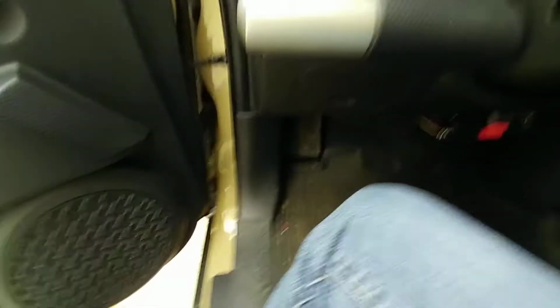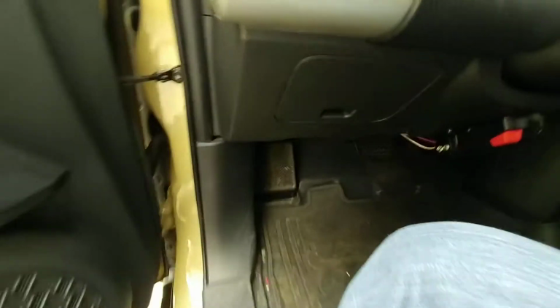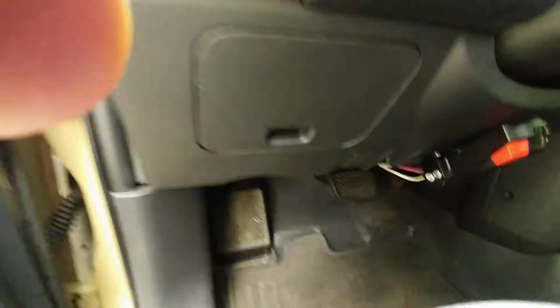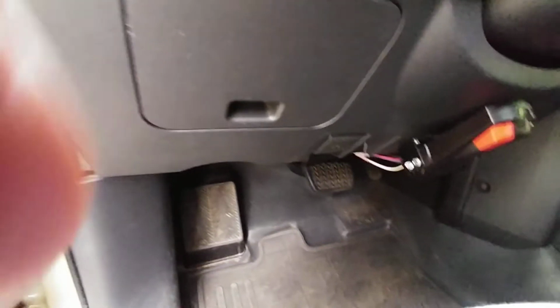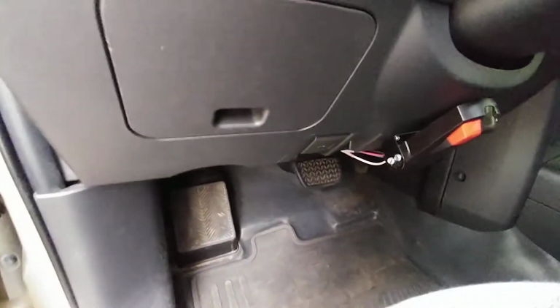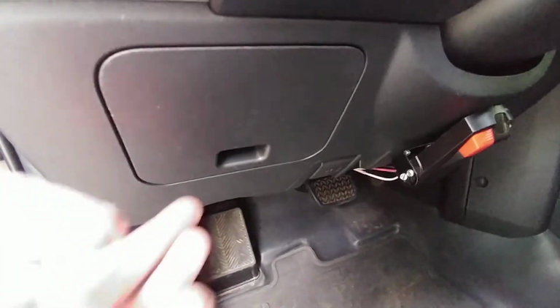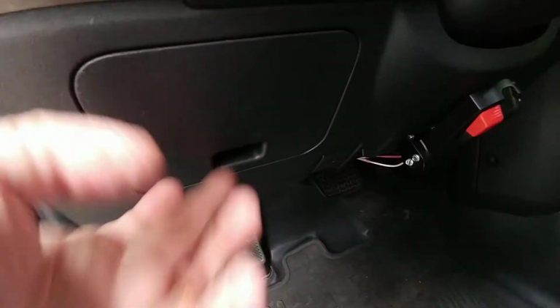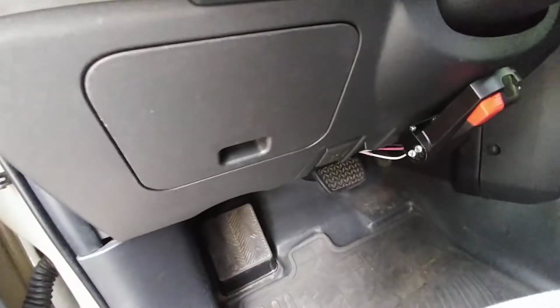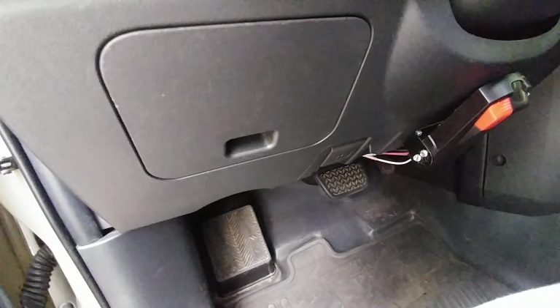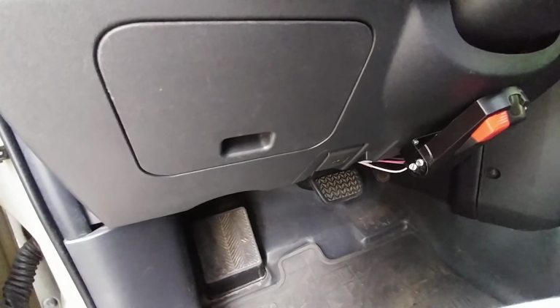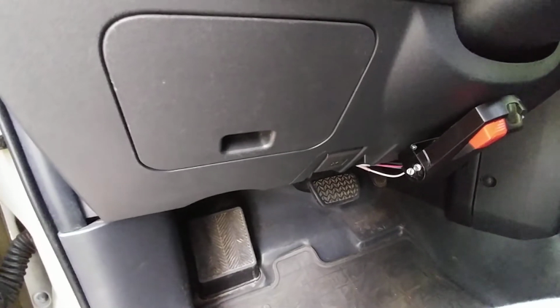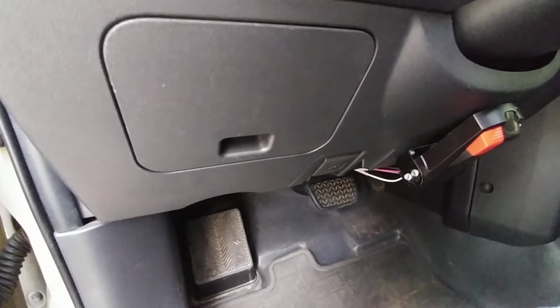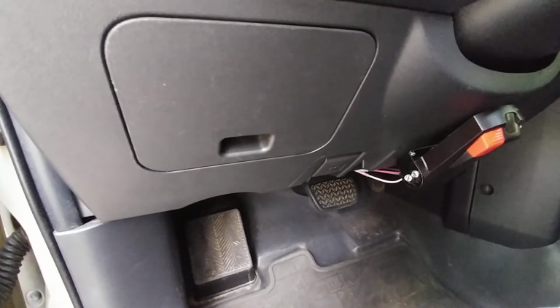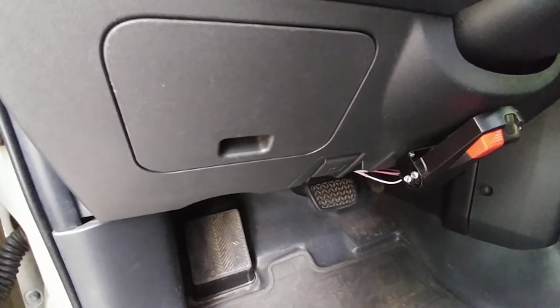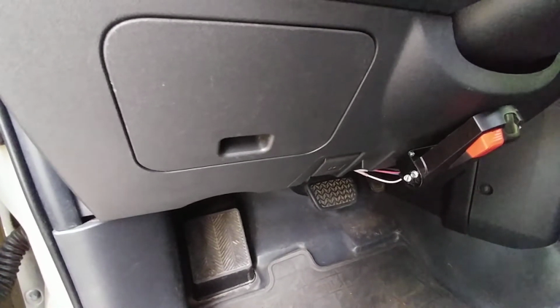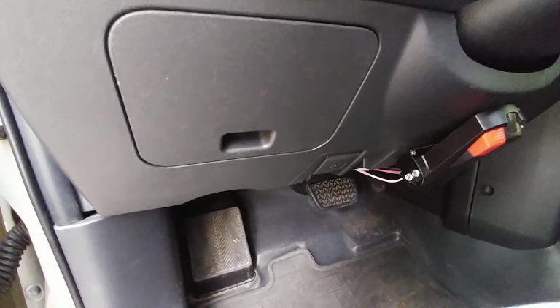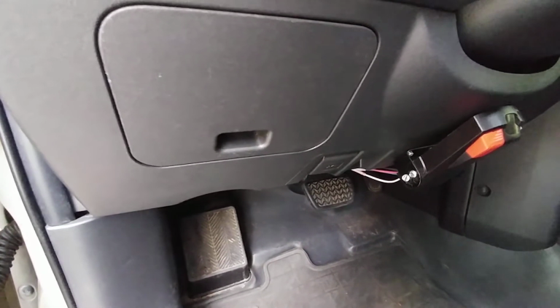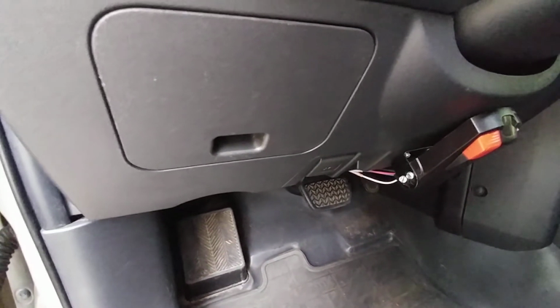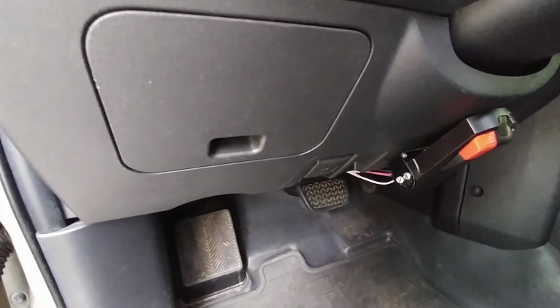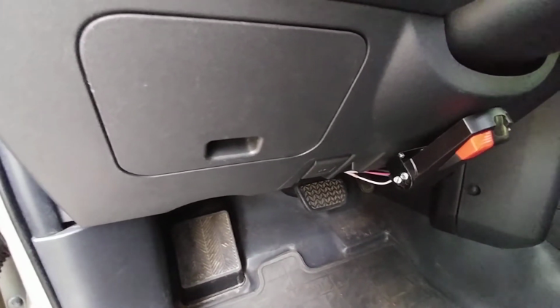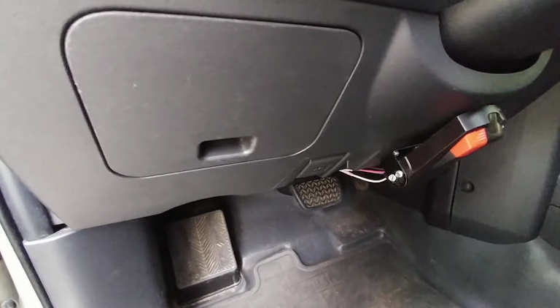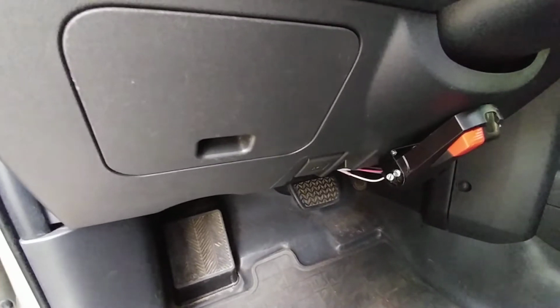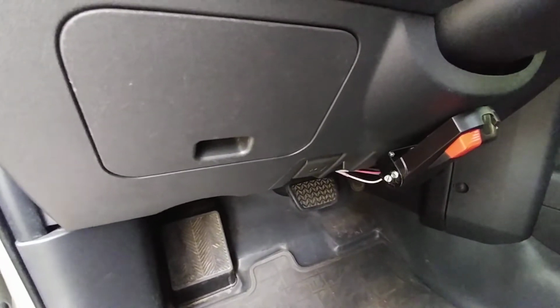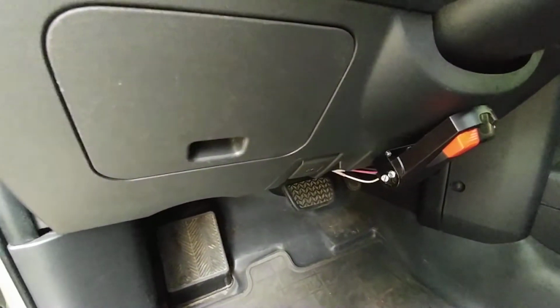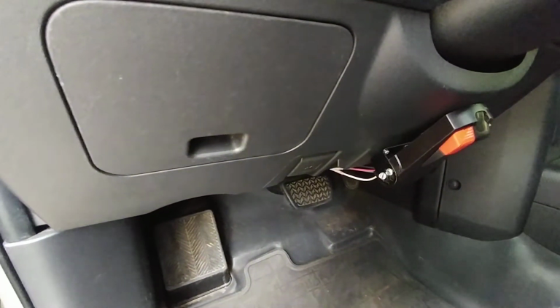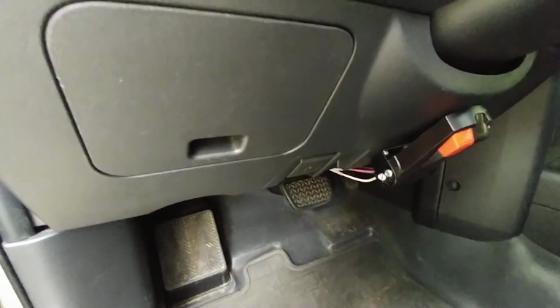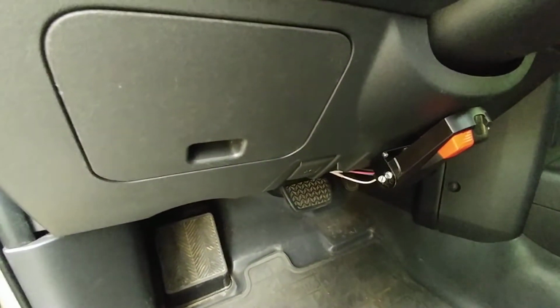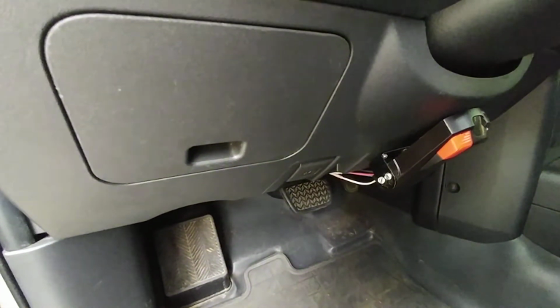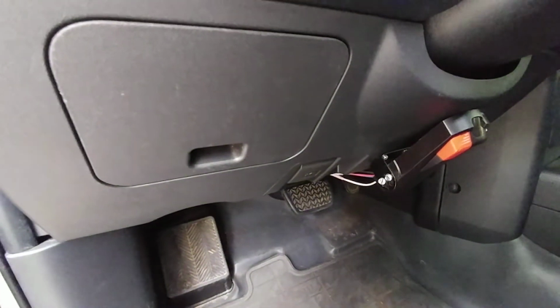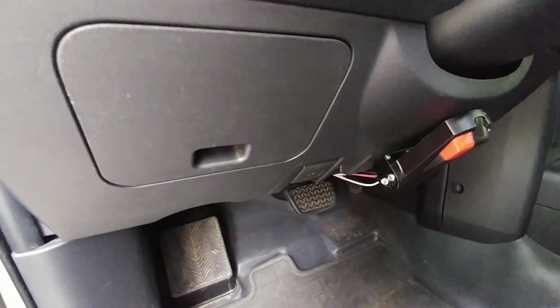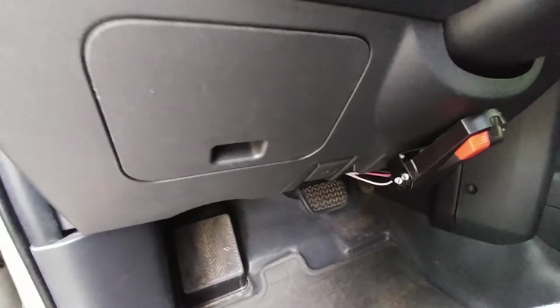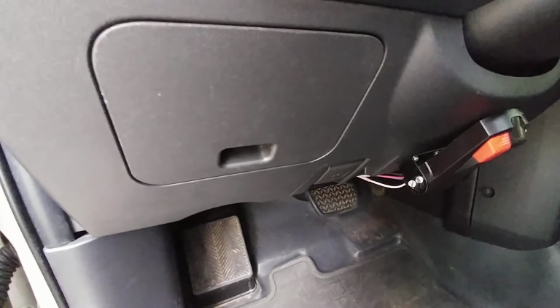Back over to the fuse box right here where I put an add-a-fuse in. One 20-amp add-a-fuse powering two 10-amp seats. They came with independent fuses as most of them do.